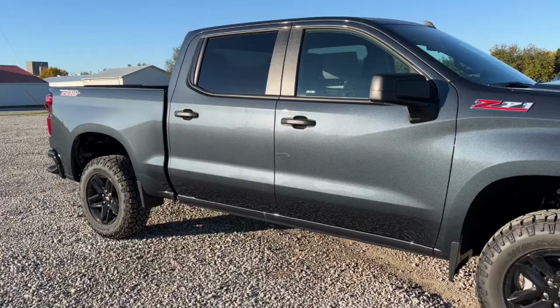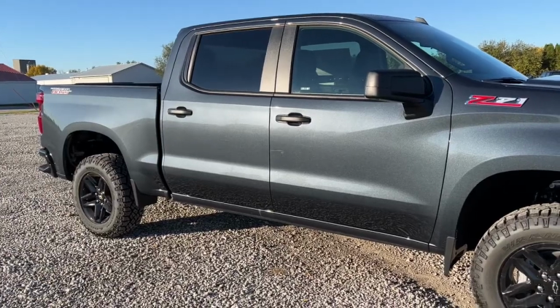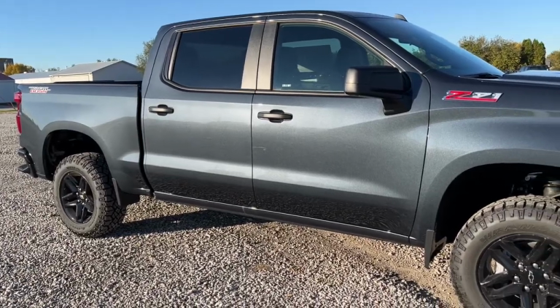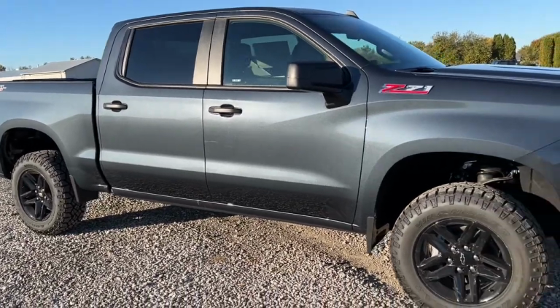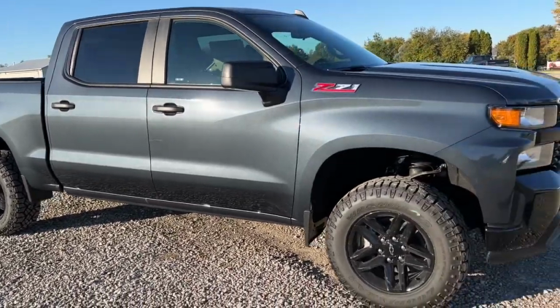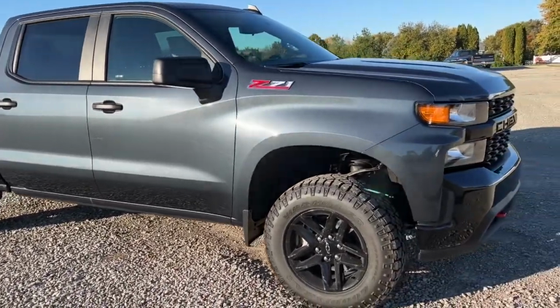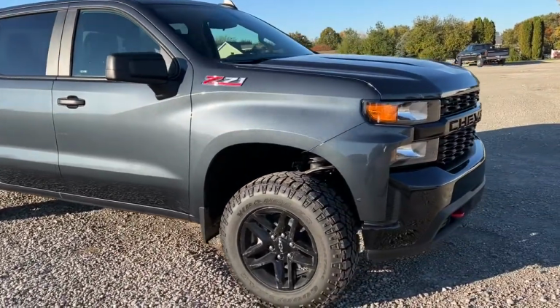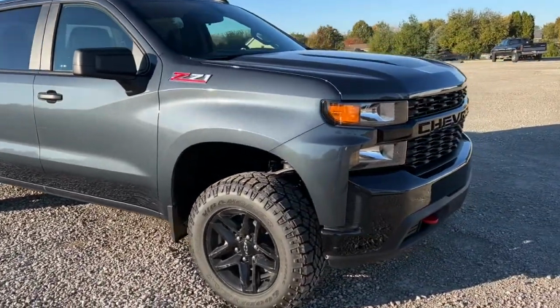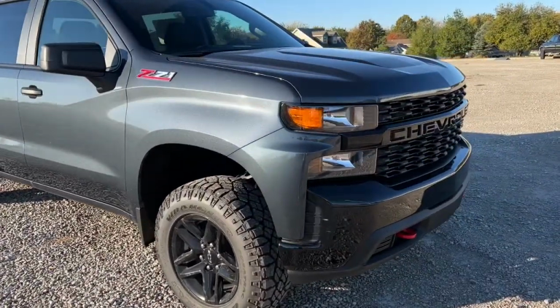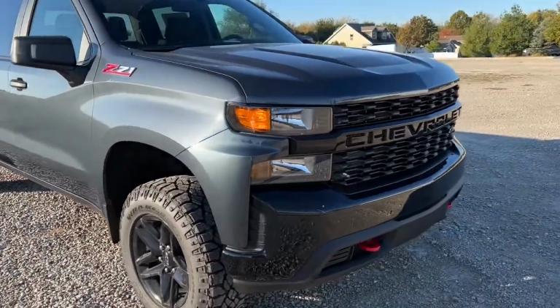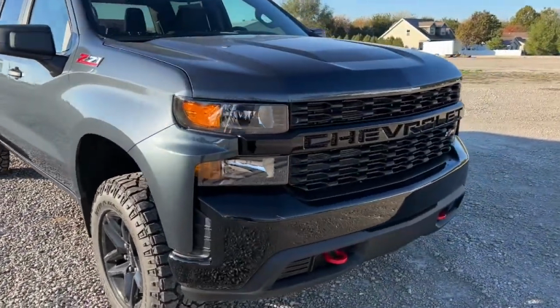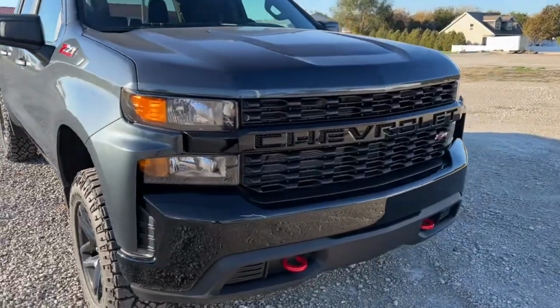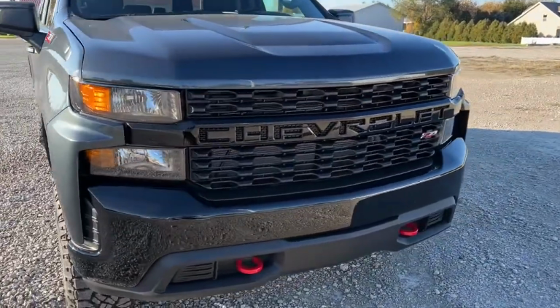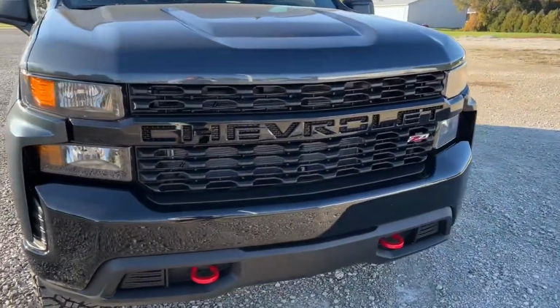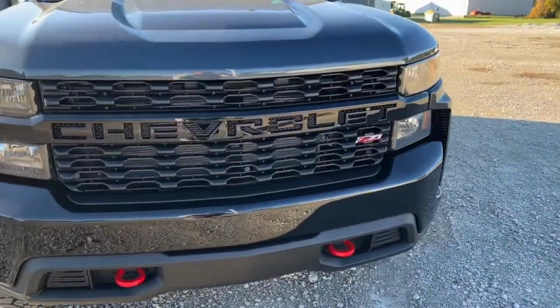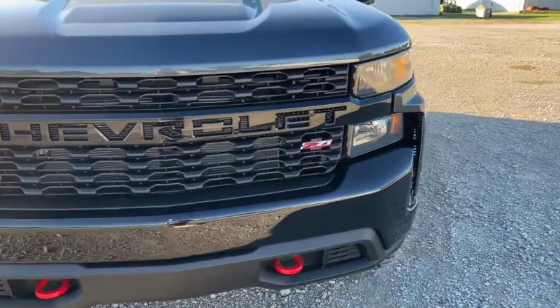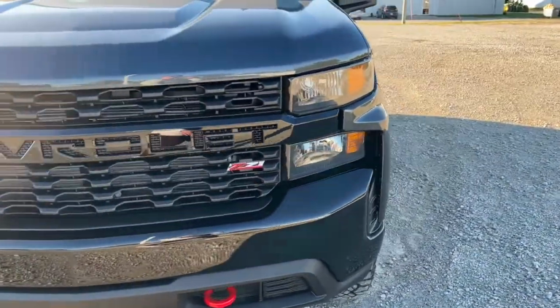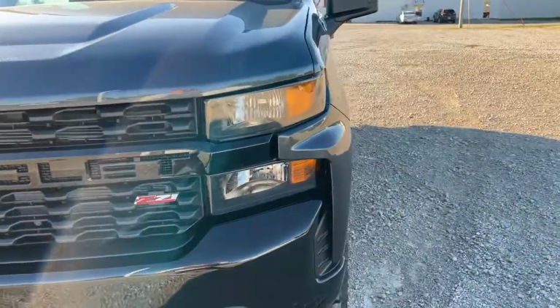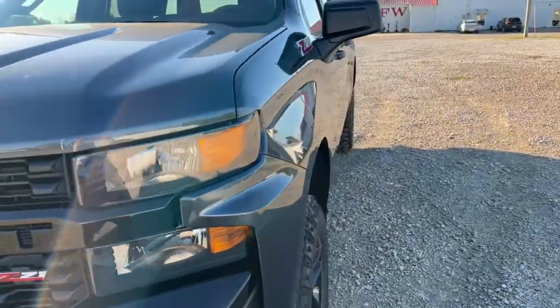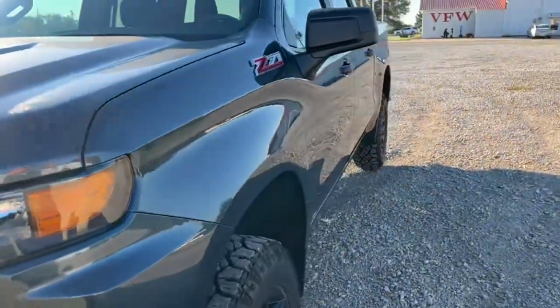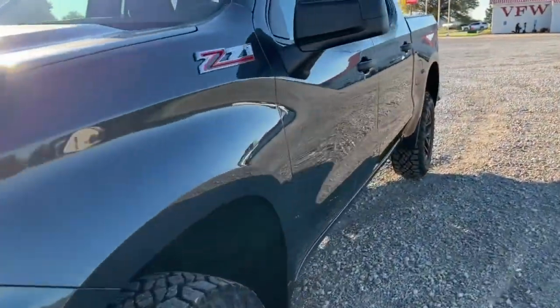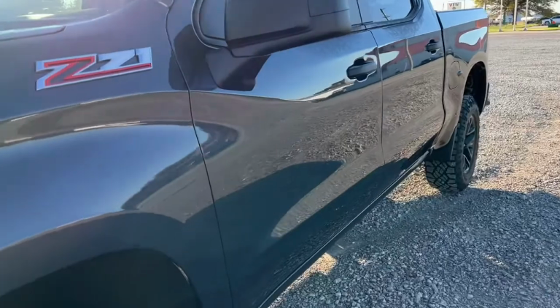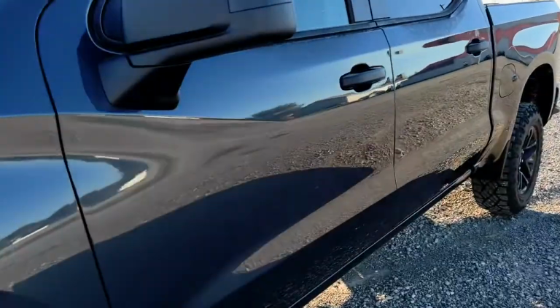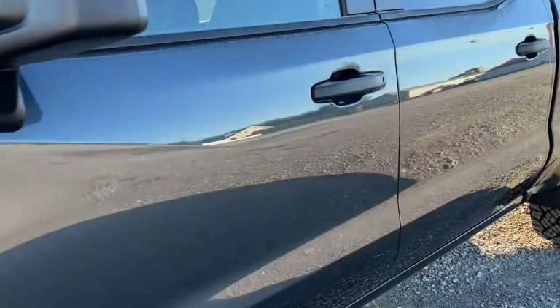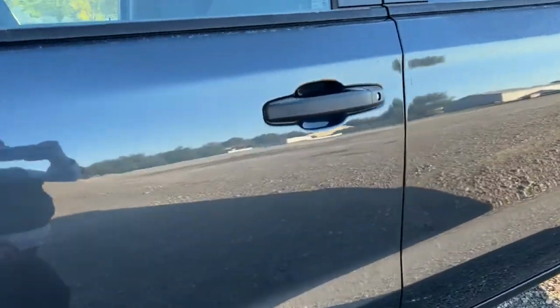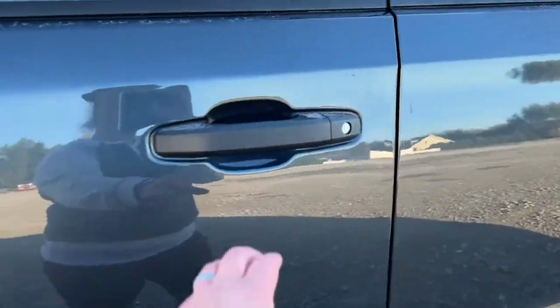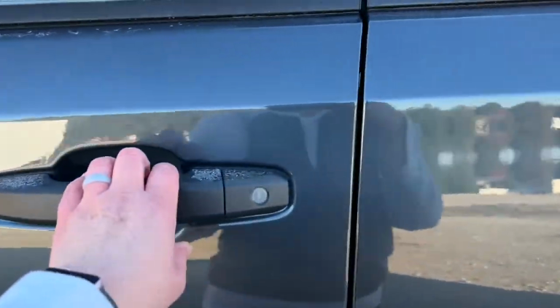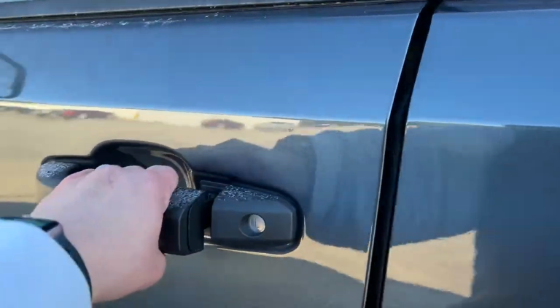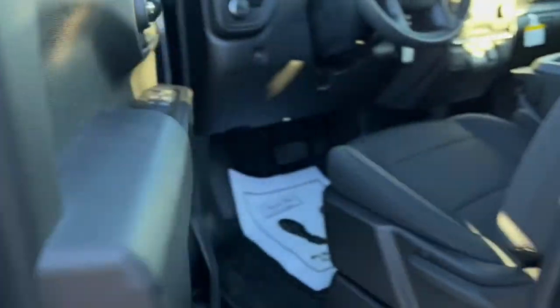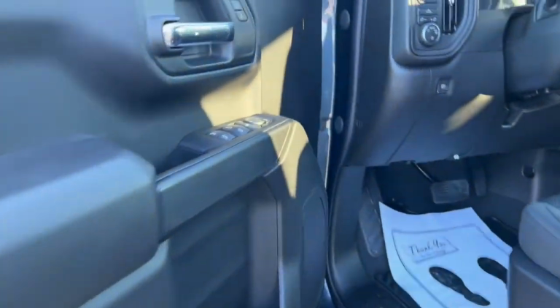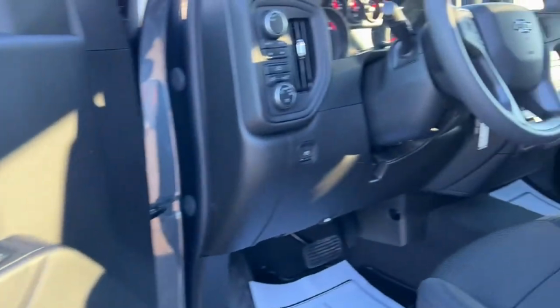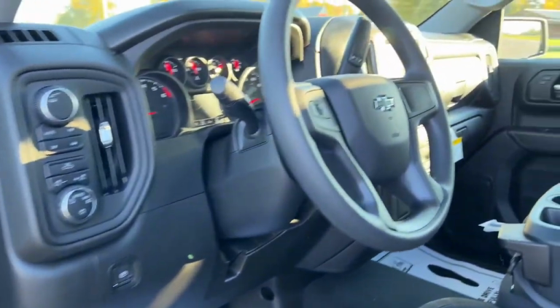You just found the 2021 Chevrolet Silverado 1500 — the full-size pickup that's strong, quiet, and dependable, with the latest technology to keep you connected while you get the job done.